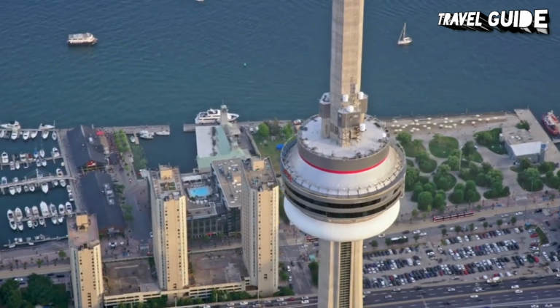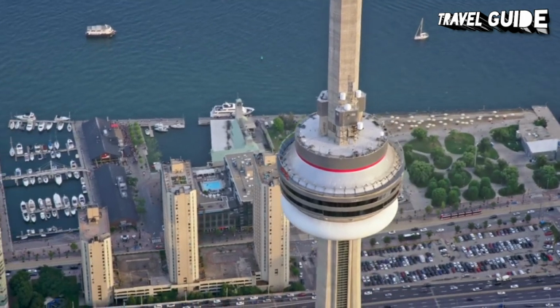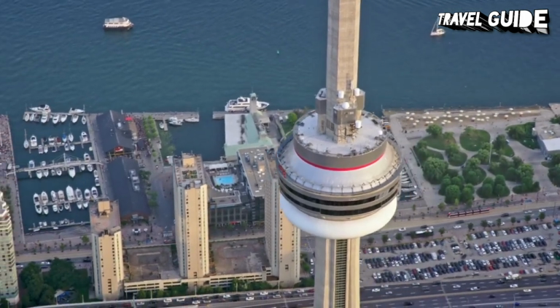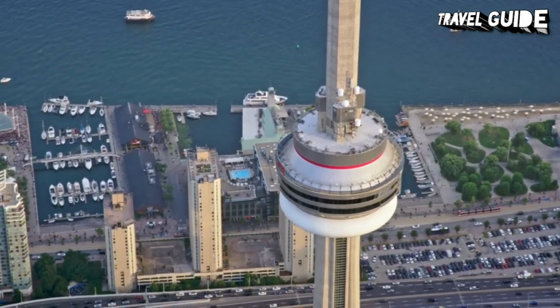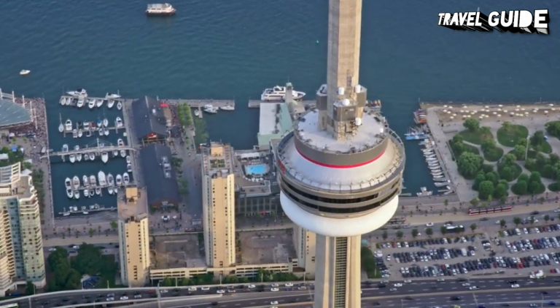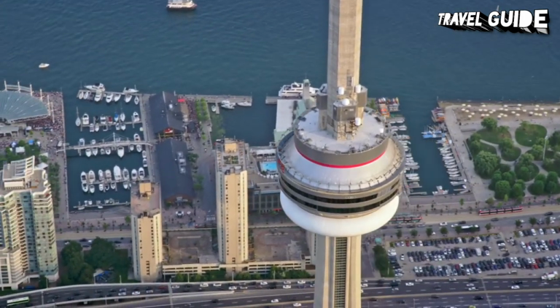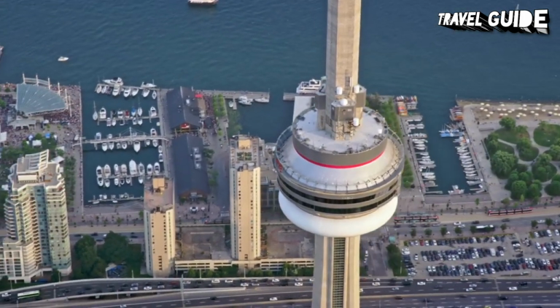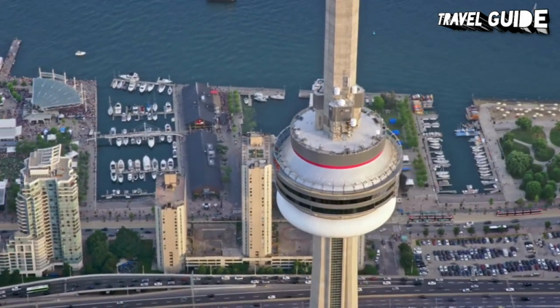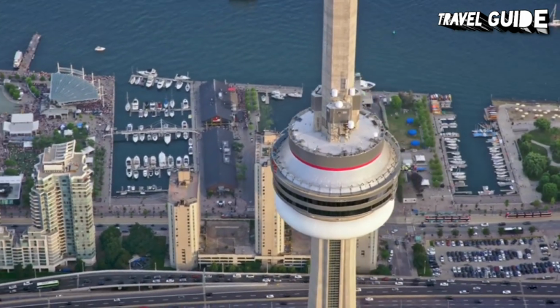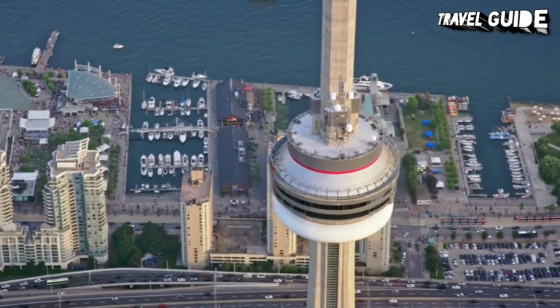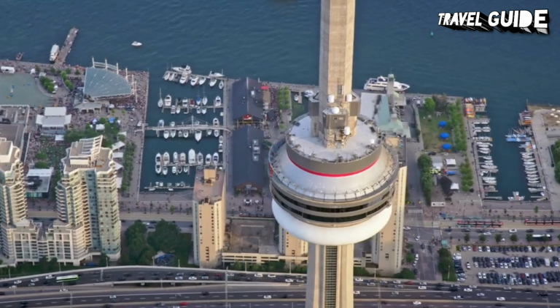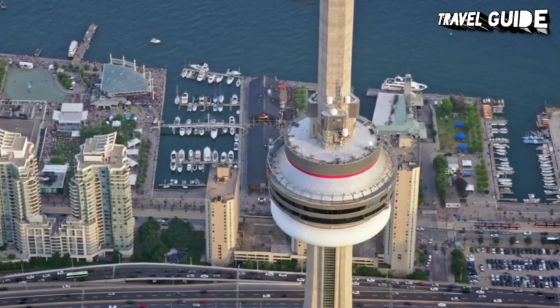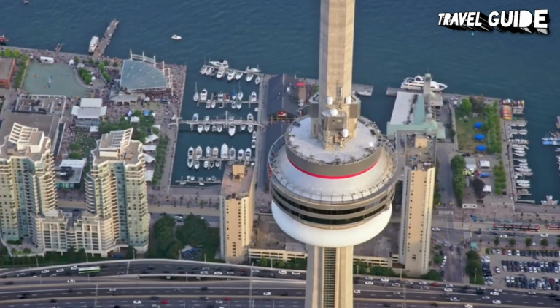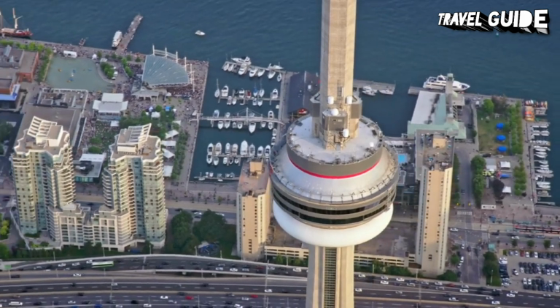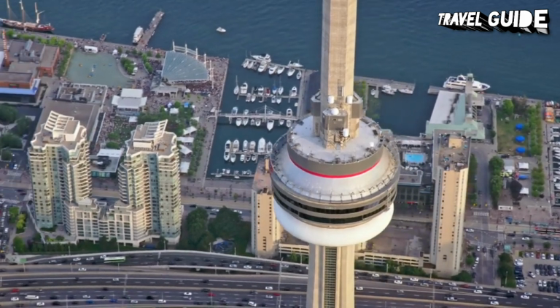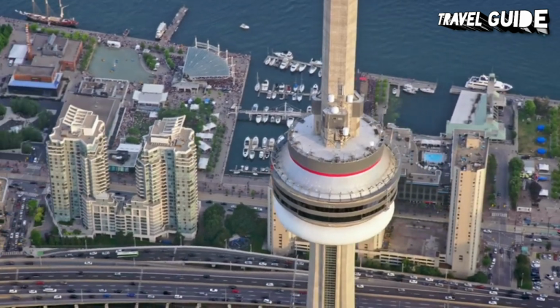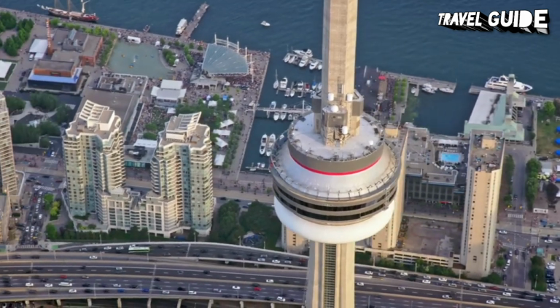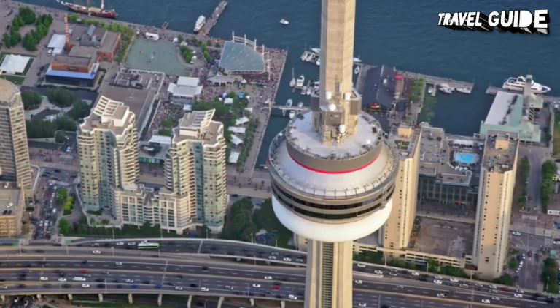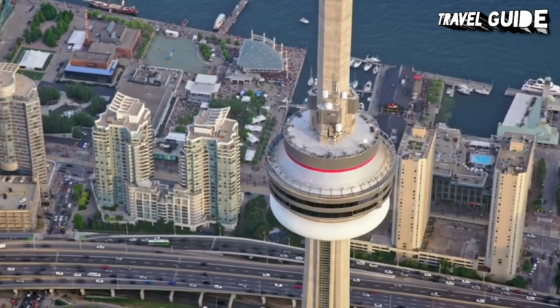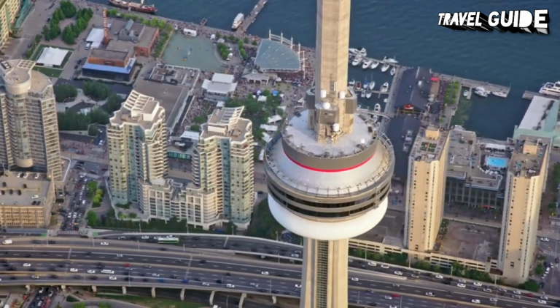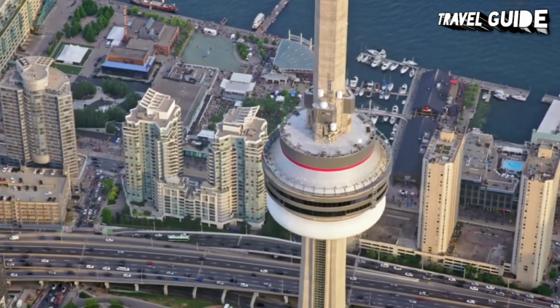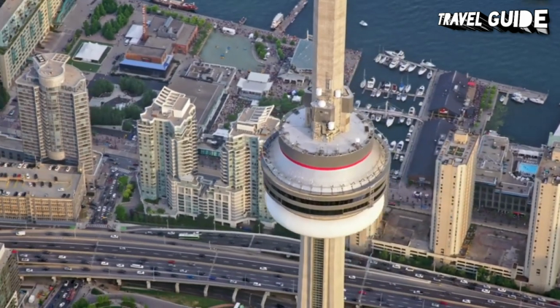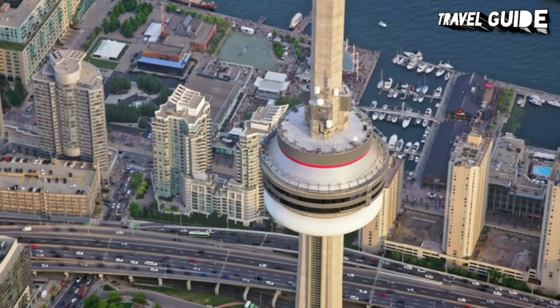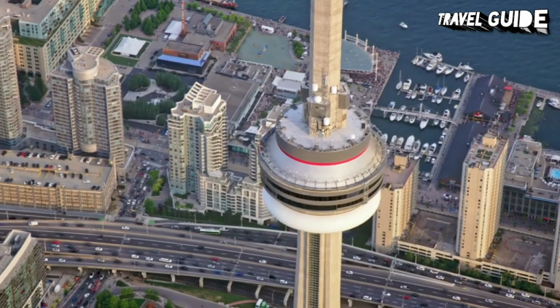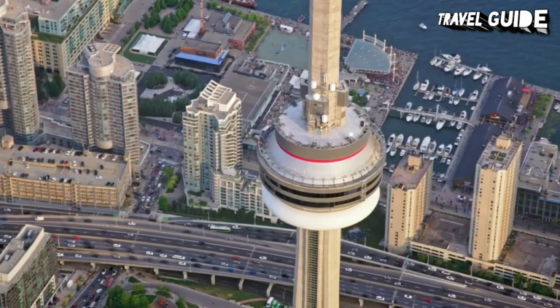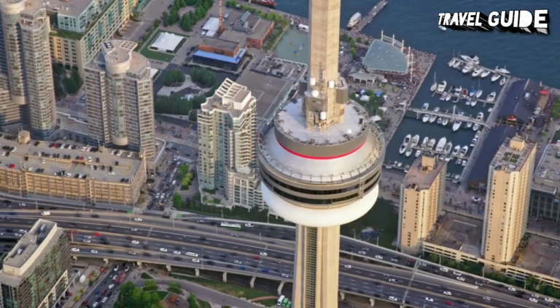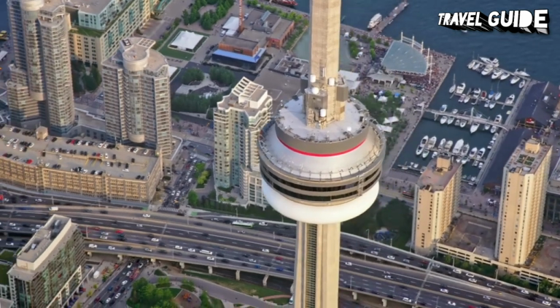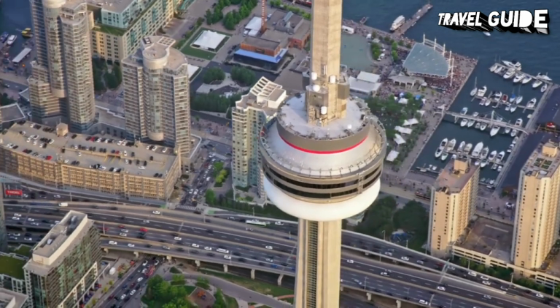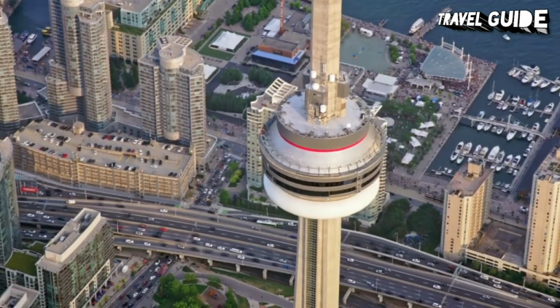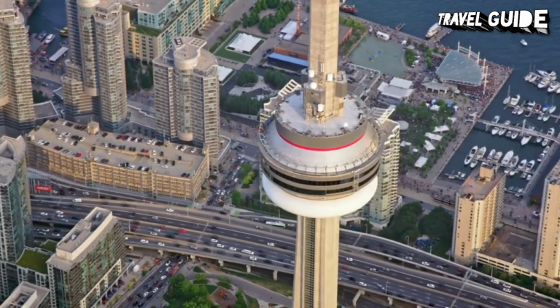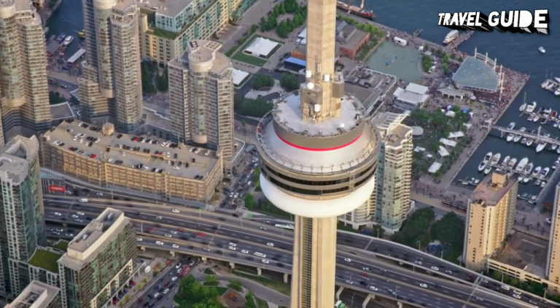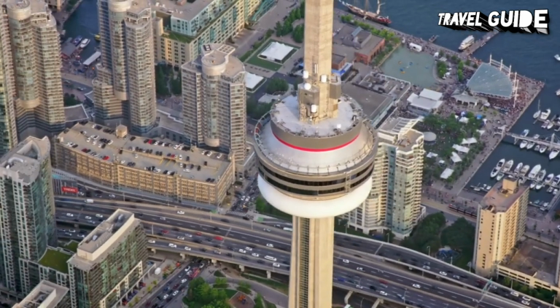Participants are attached to a safety harness and rope. Located at 351 metres is the revolving 360 Restaurant, featuring fine dining and some of the best views from a table anywhere in Toronto.